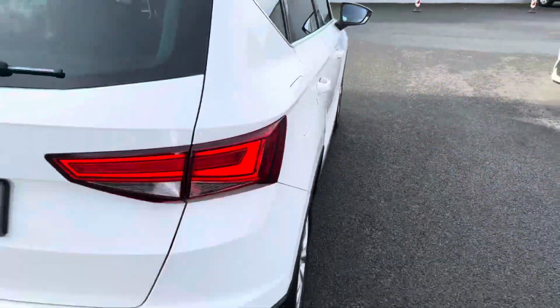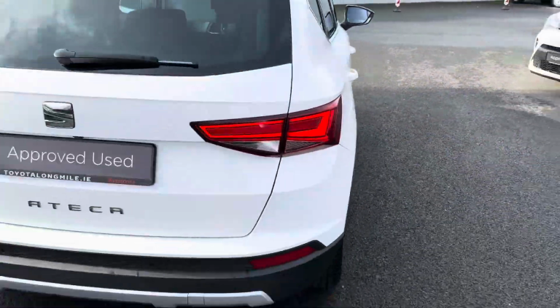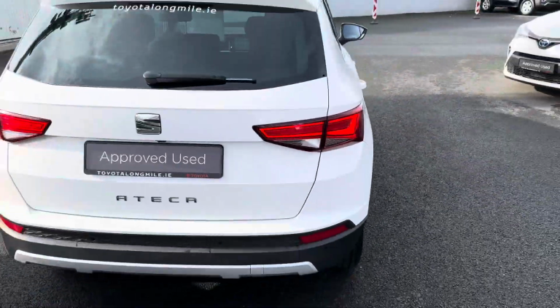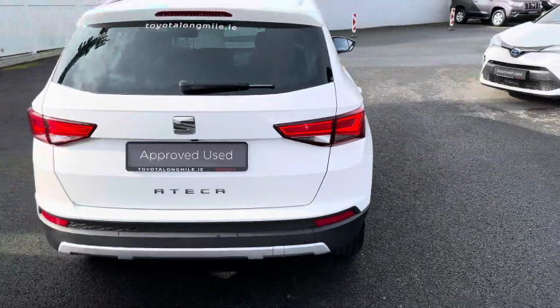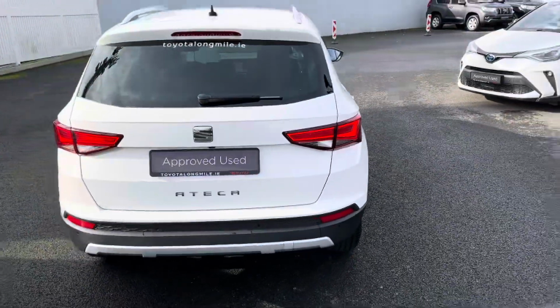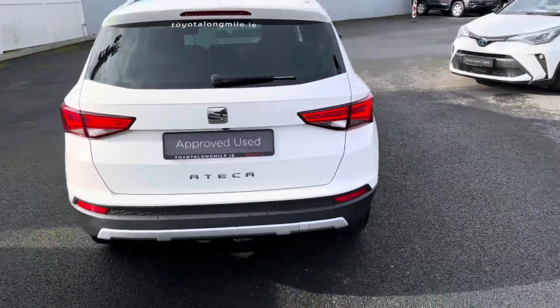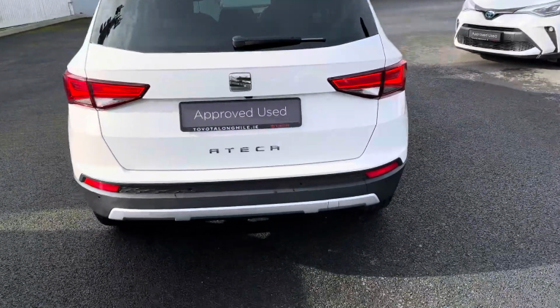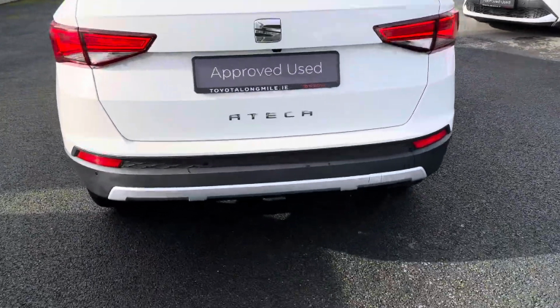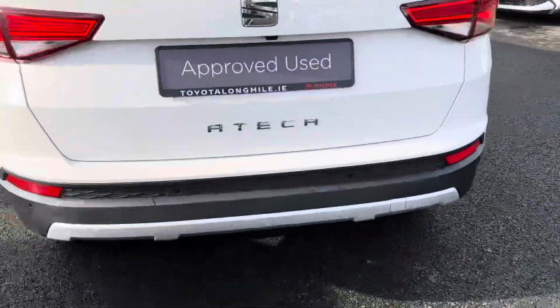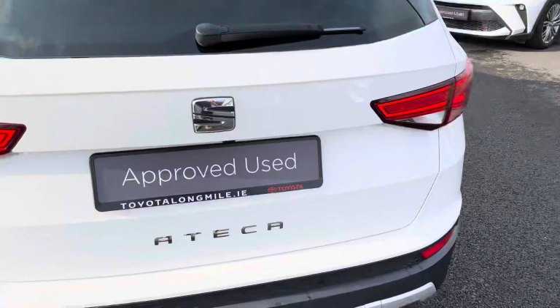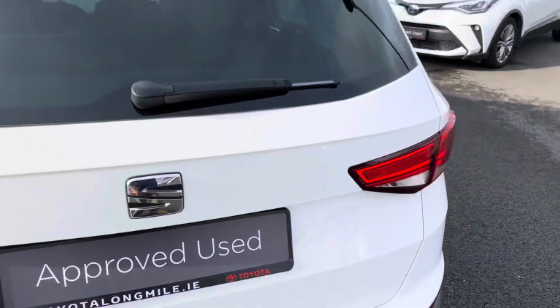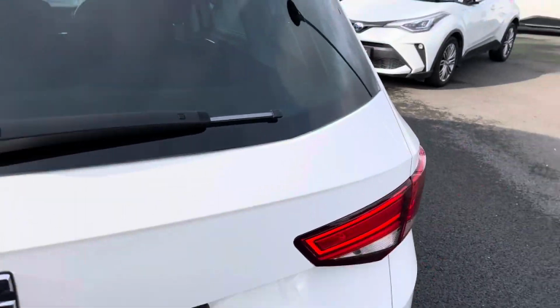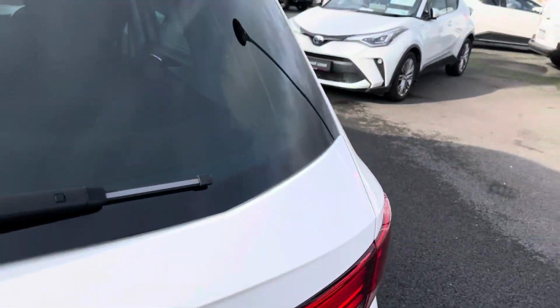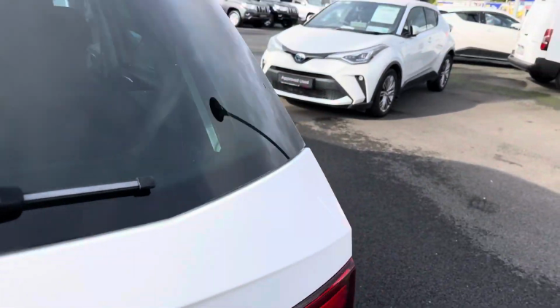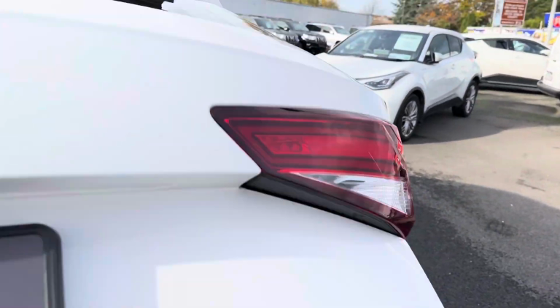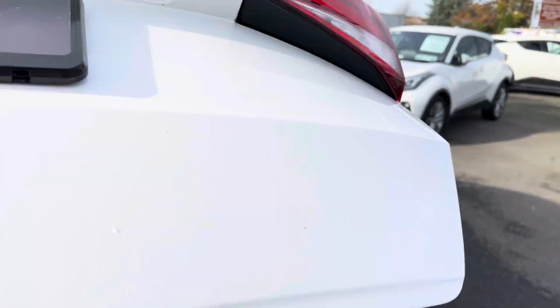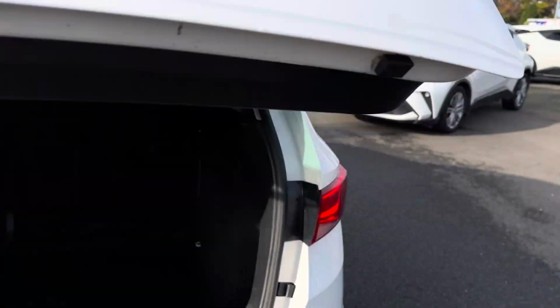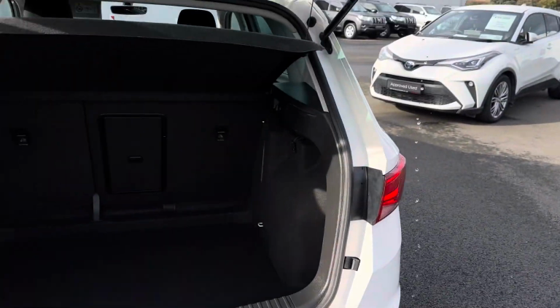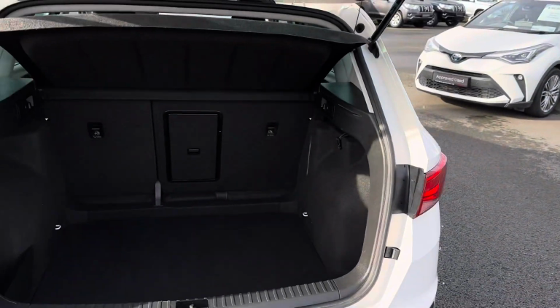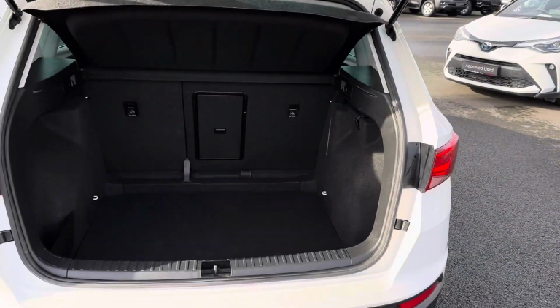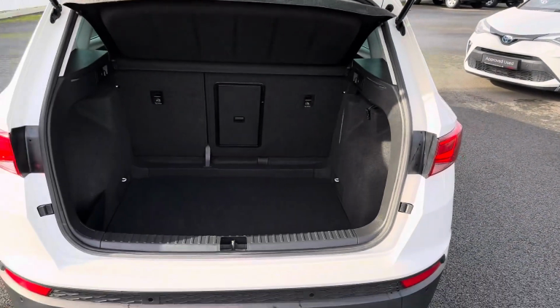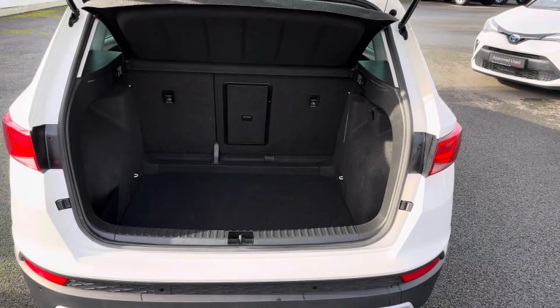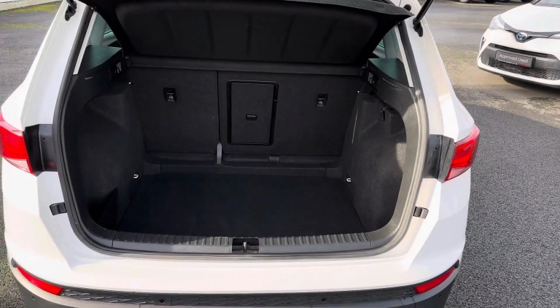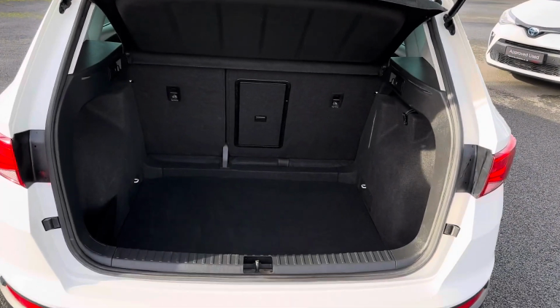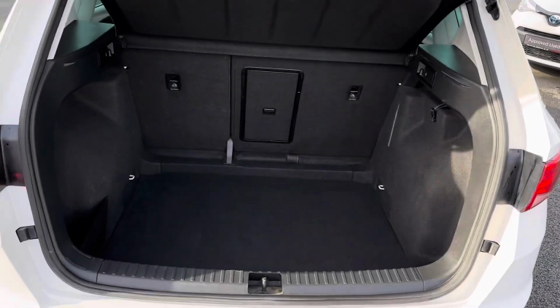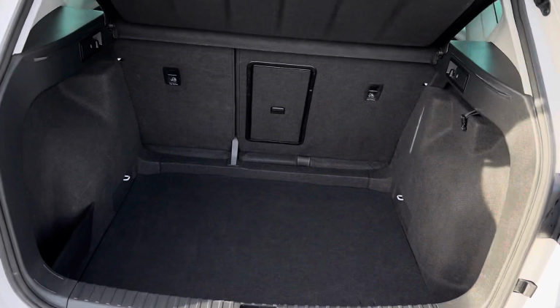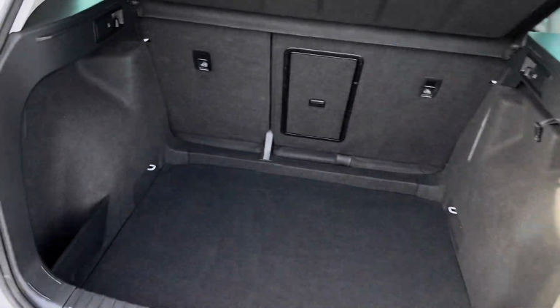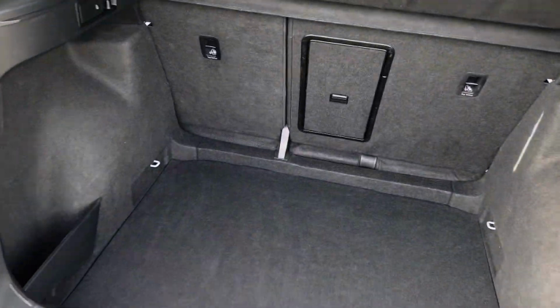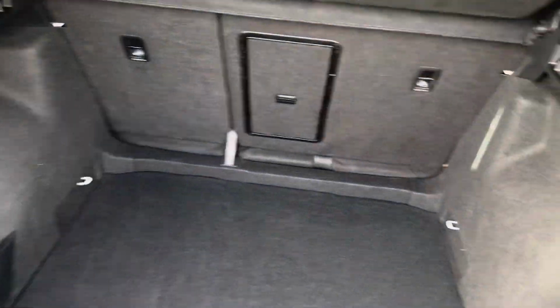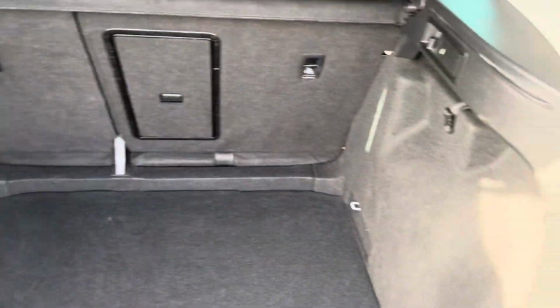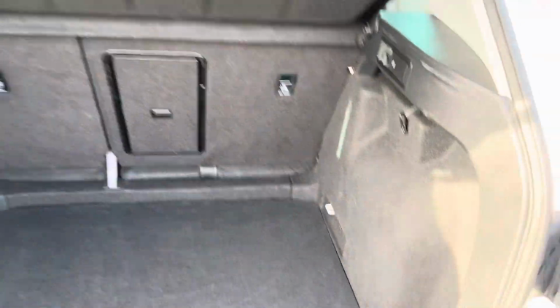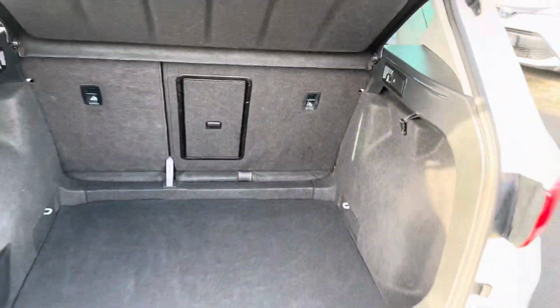LED rear brake lights, rear camera, rear sensors, and generous boot space. The rear seats do fold down in a 60-40 split for added storage.